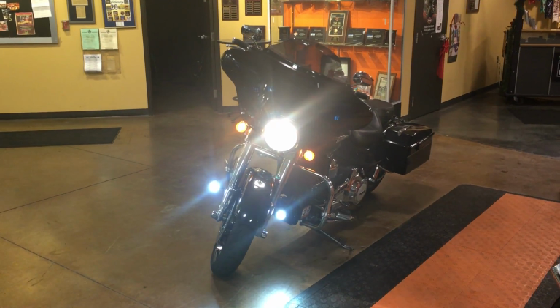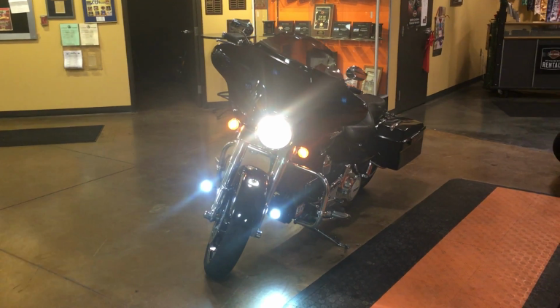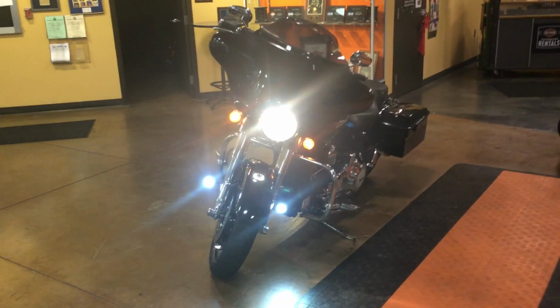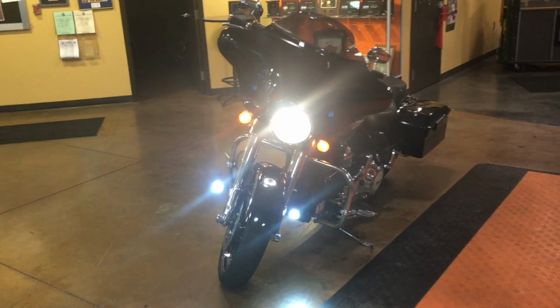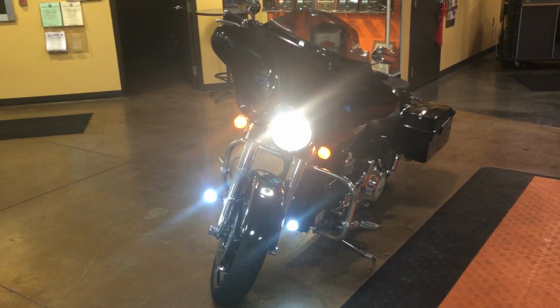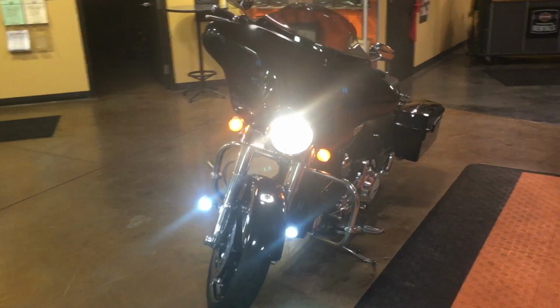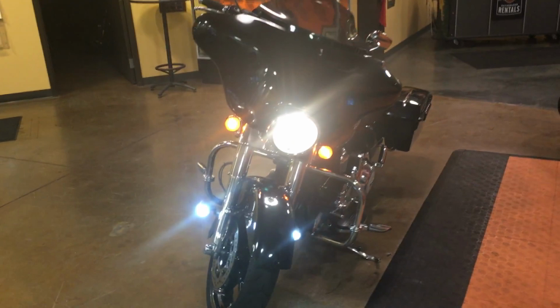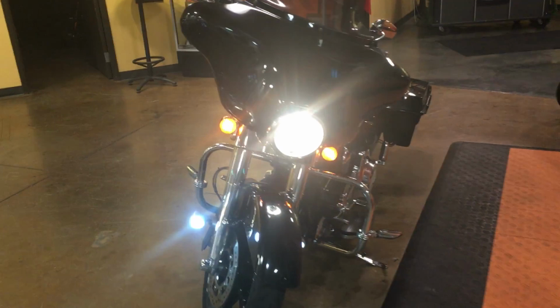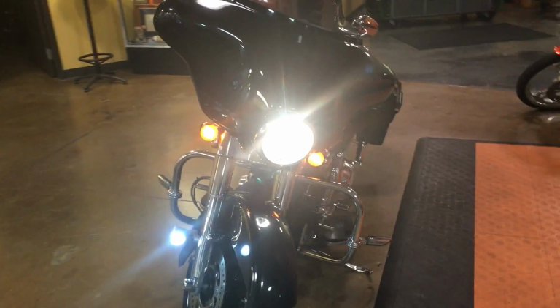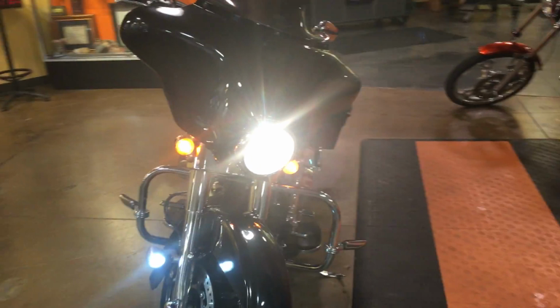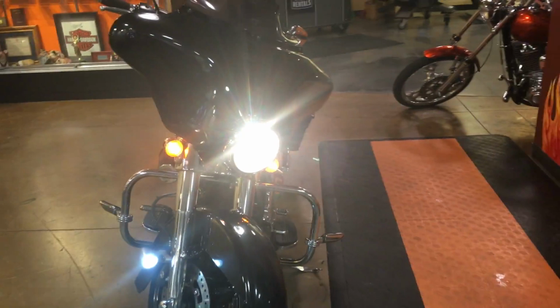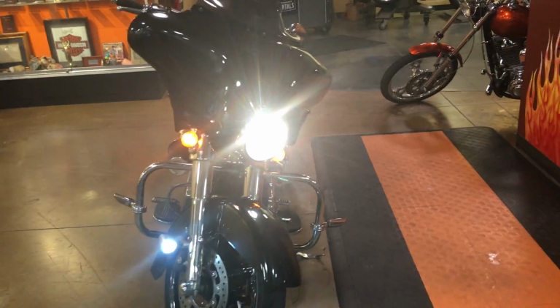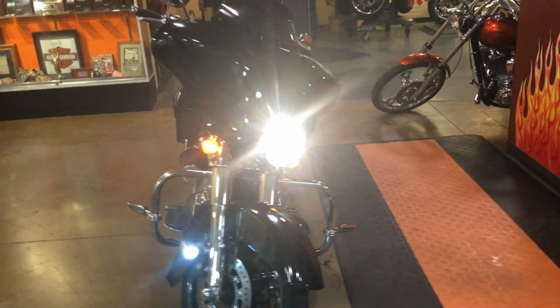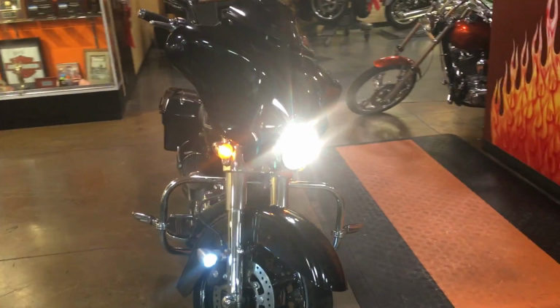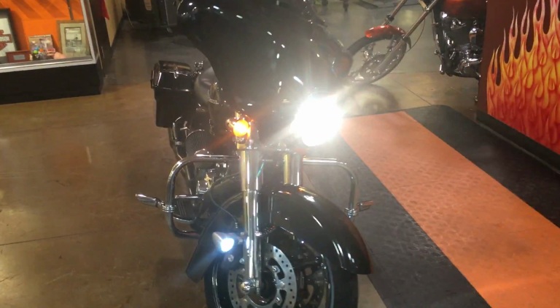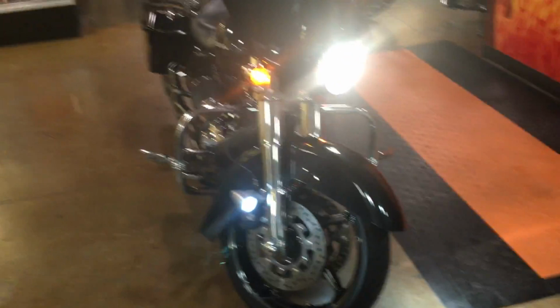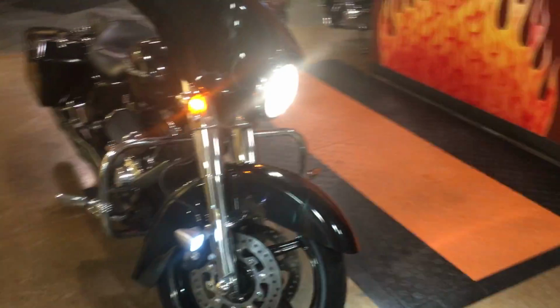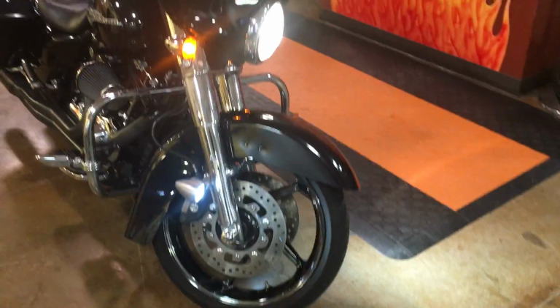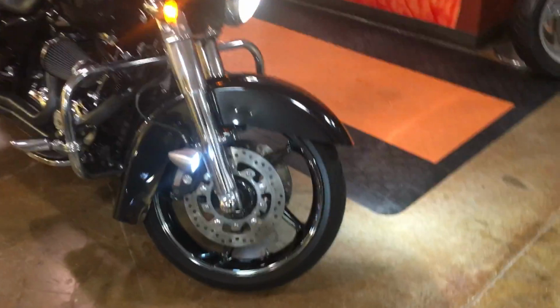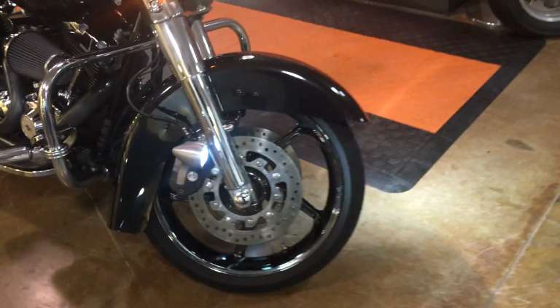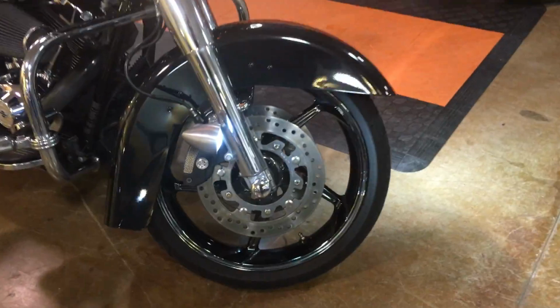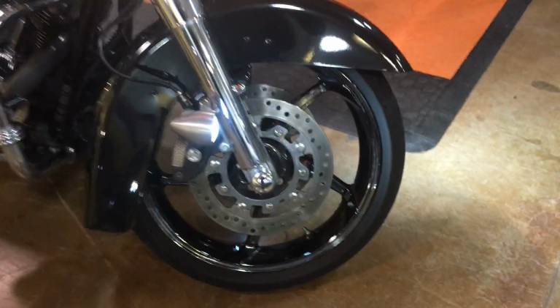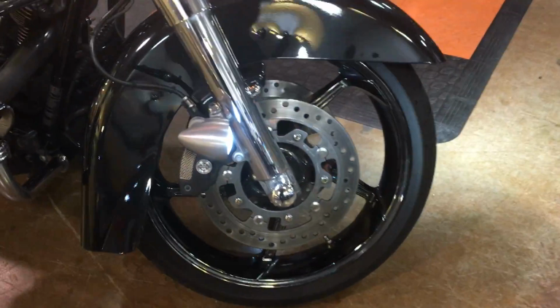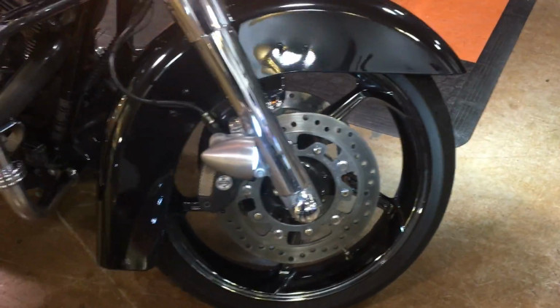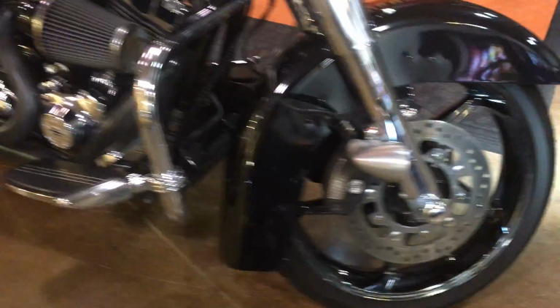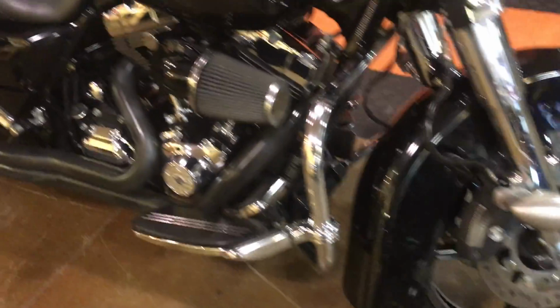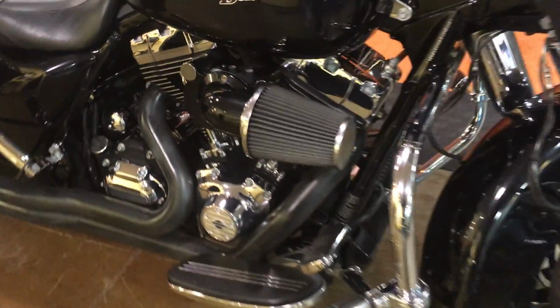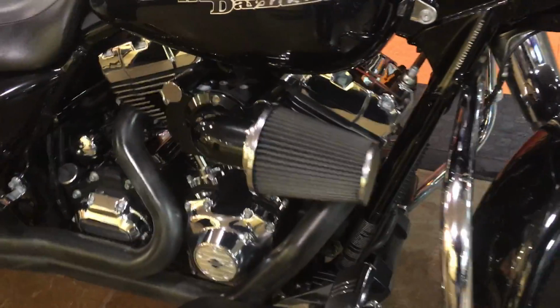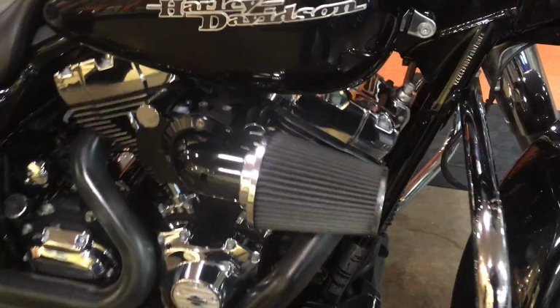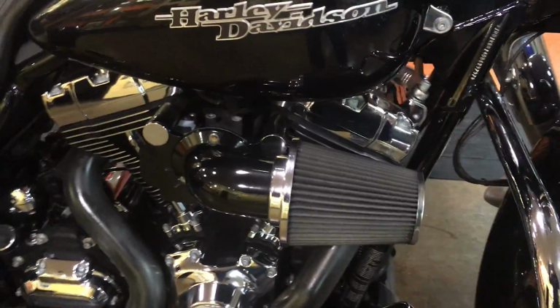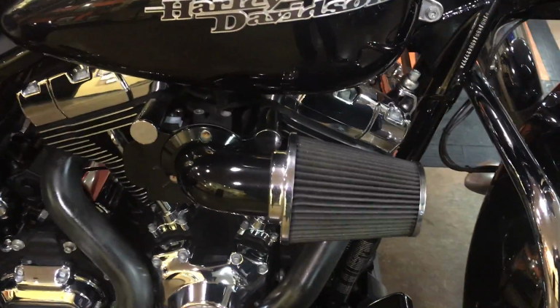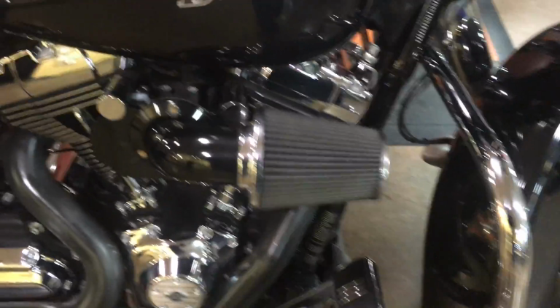Woo! Check out all the light coming off this 2013 Midnight Pearl, the hottest color of 2014. Custom wheels, dual front rotors, sucking all the air with that big extreme eagle airfeeder.